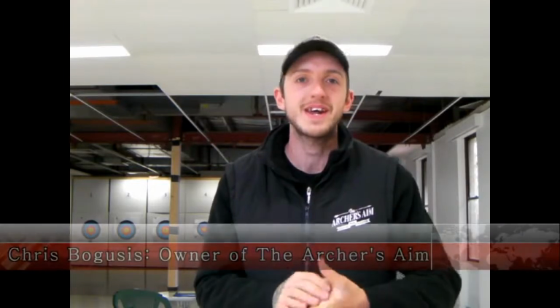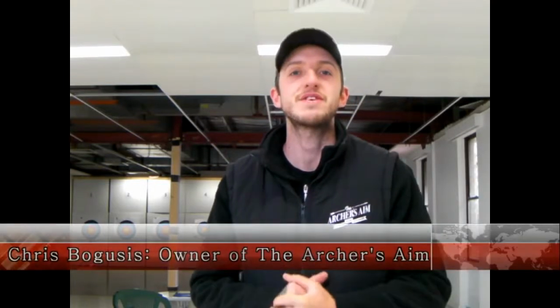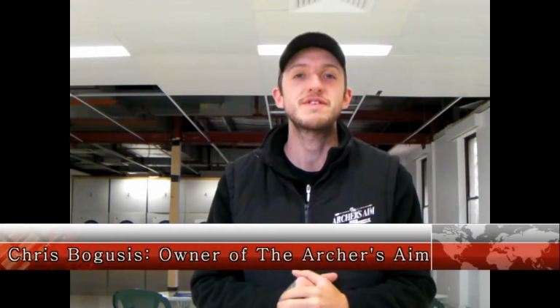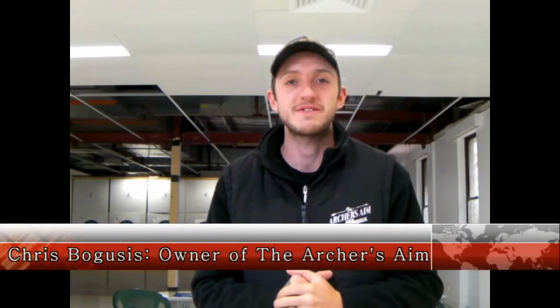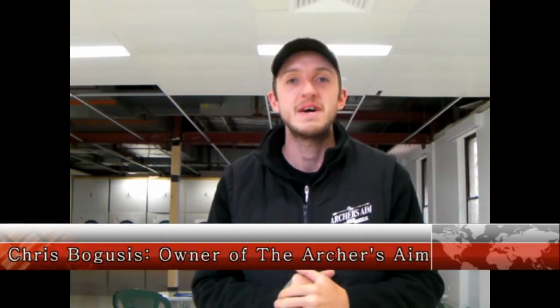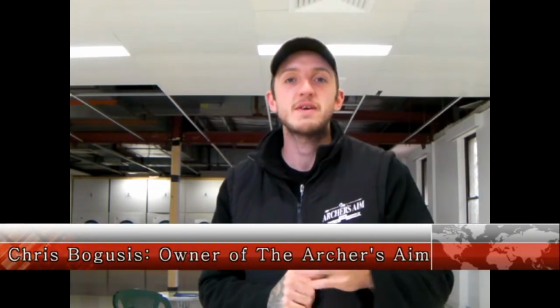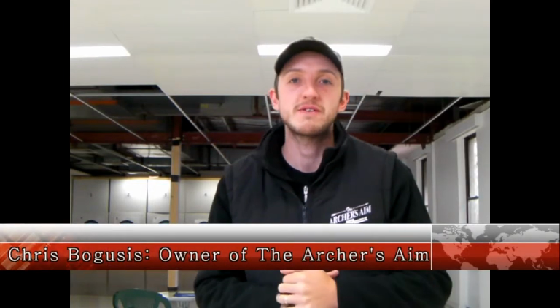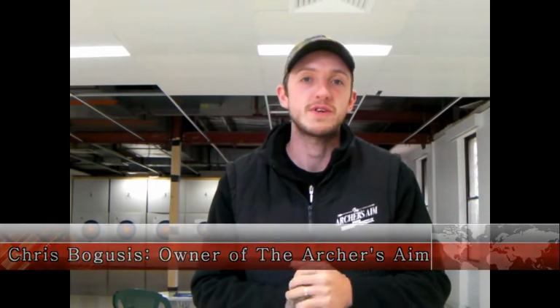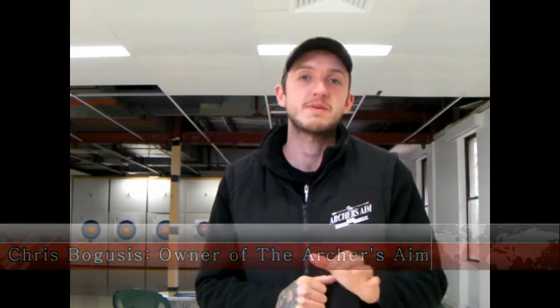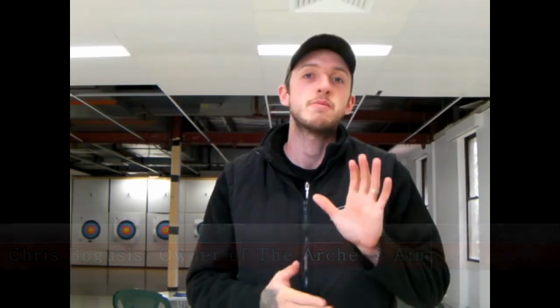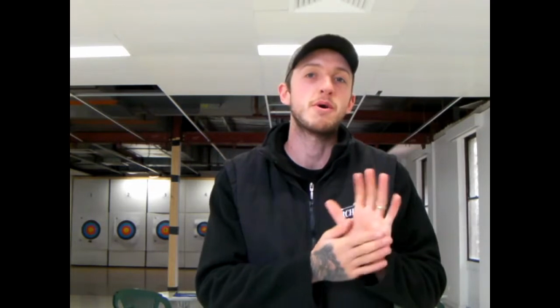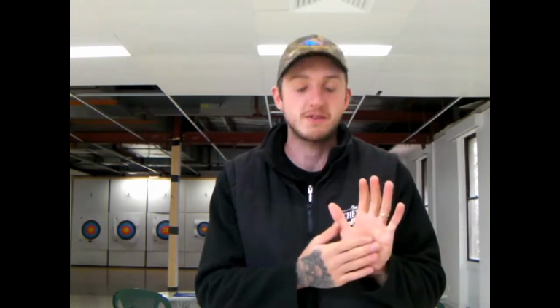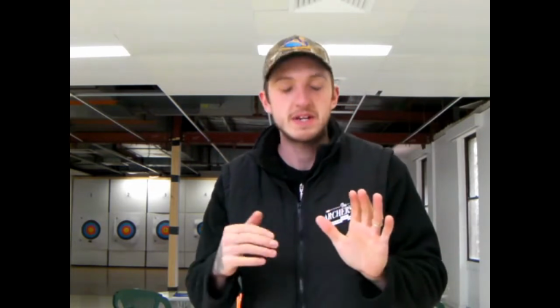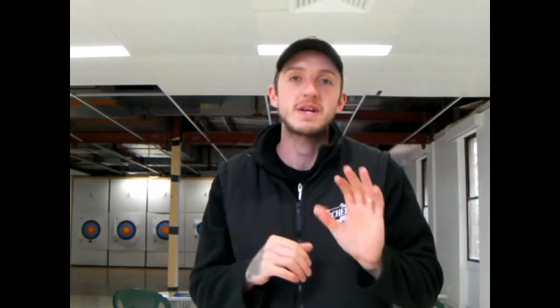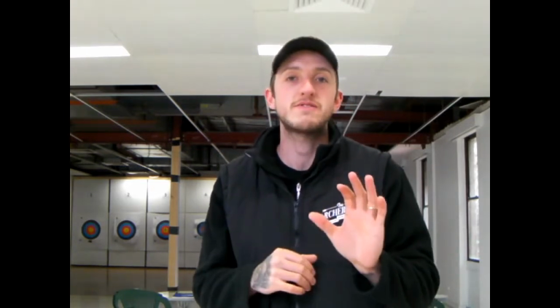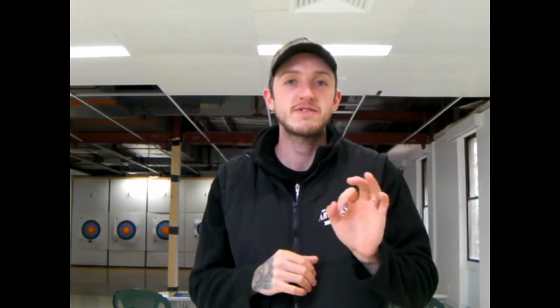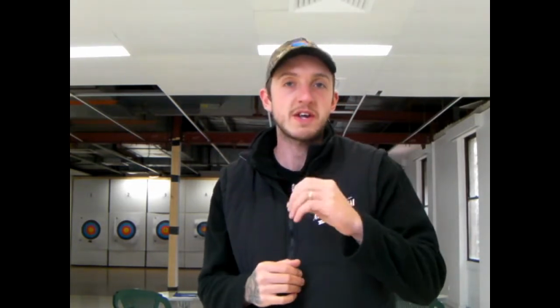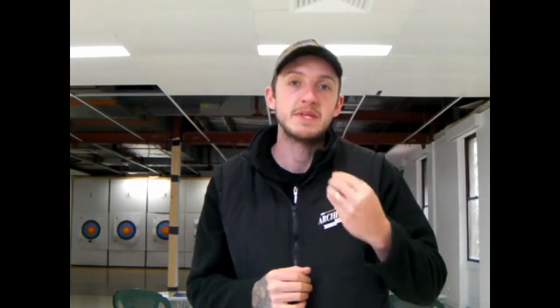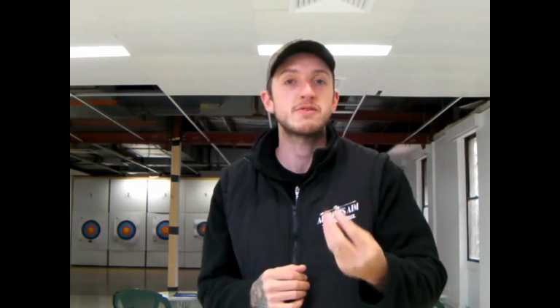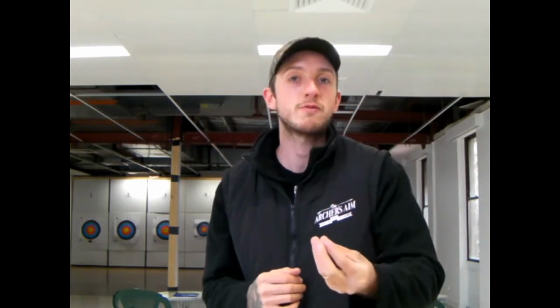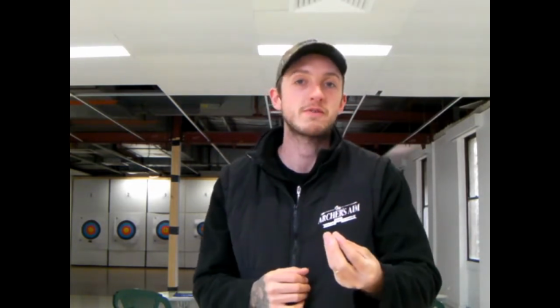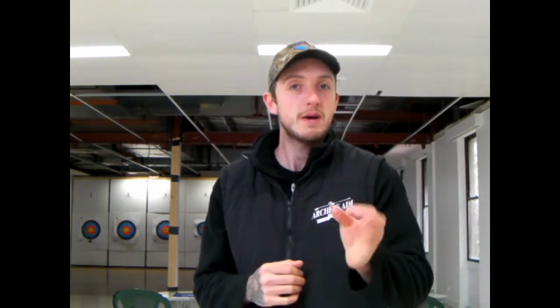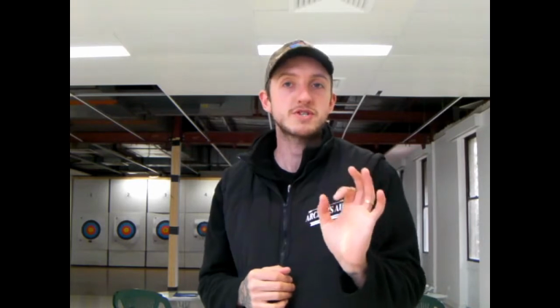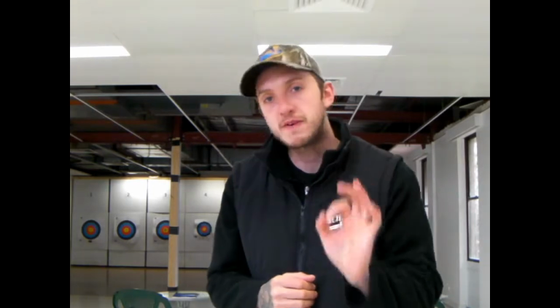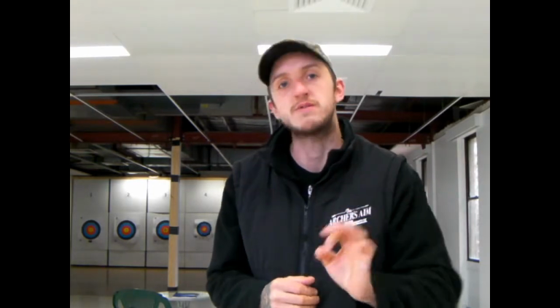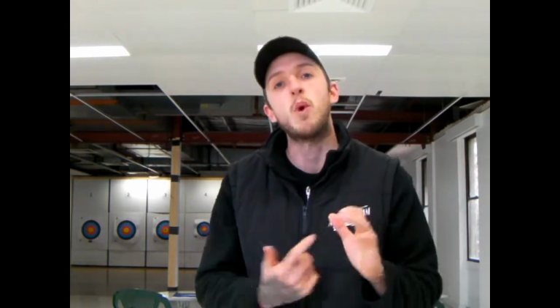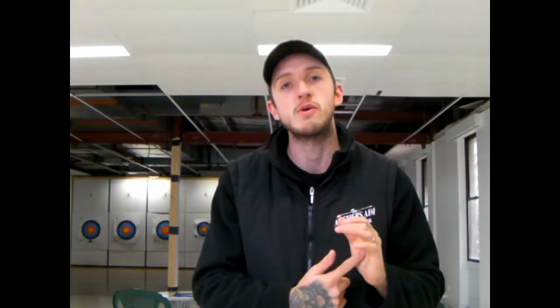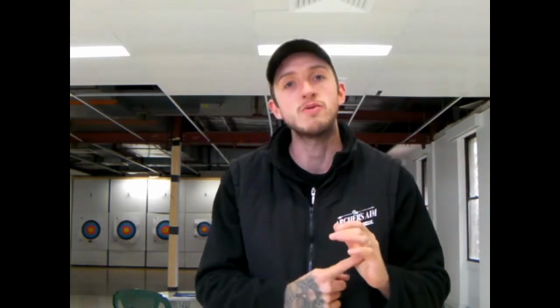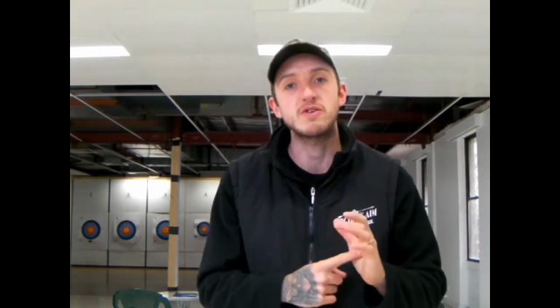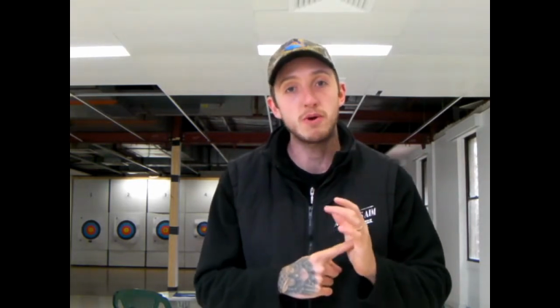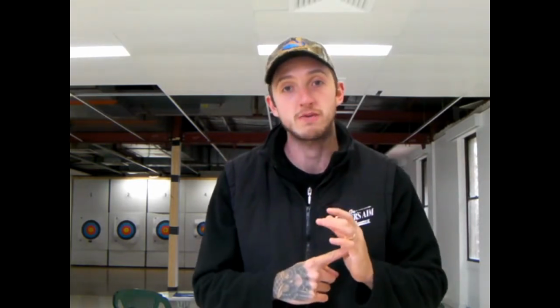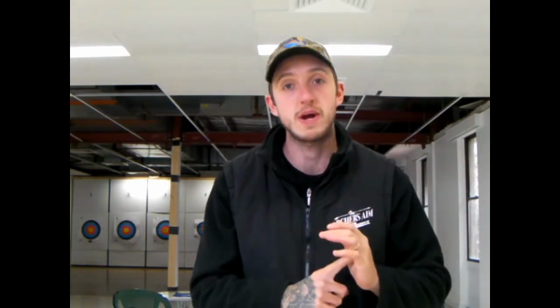G'day guys, Chris here from The Archers Aim. Today I want to take you through a video explaining proper bow hand grip. Now there are many ways to do this, and you're going to have to manipulate your own form to get it right, but we're going to show you the fundamentals and why it's so important to get your bow hand grip correct.